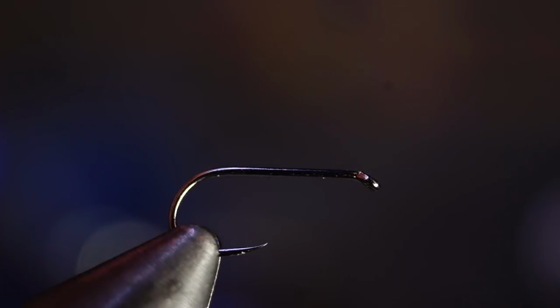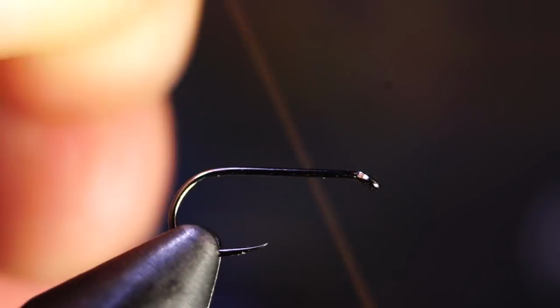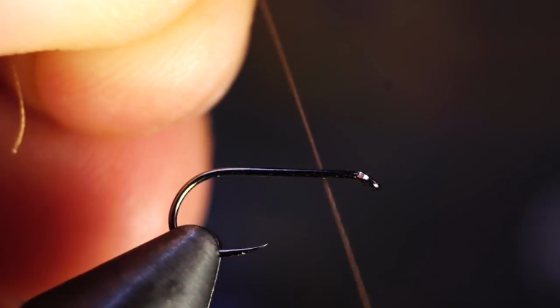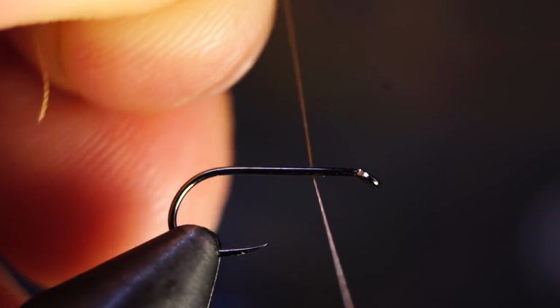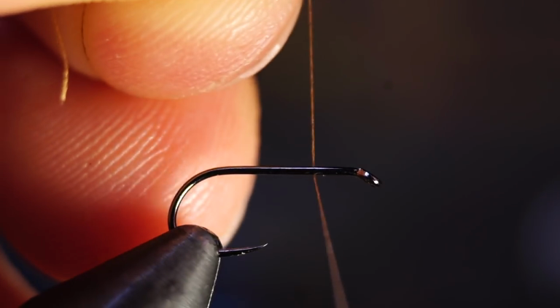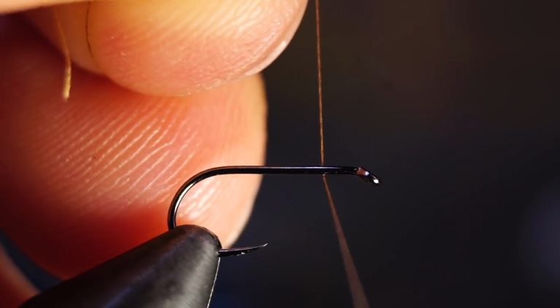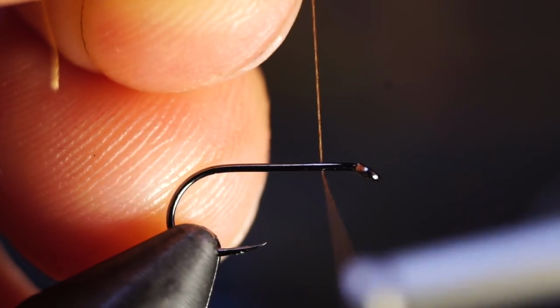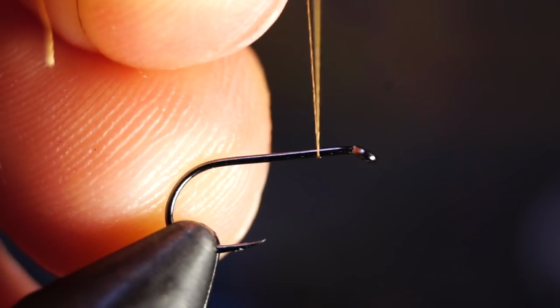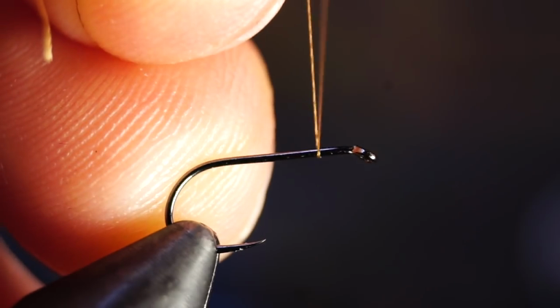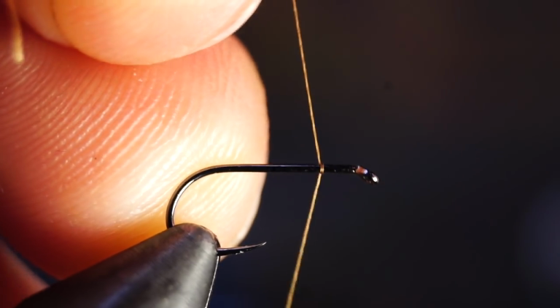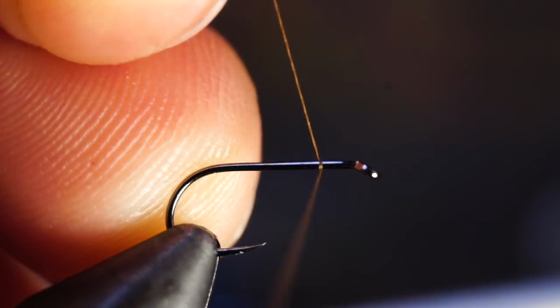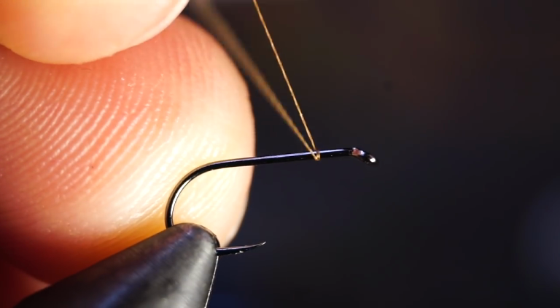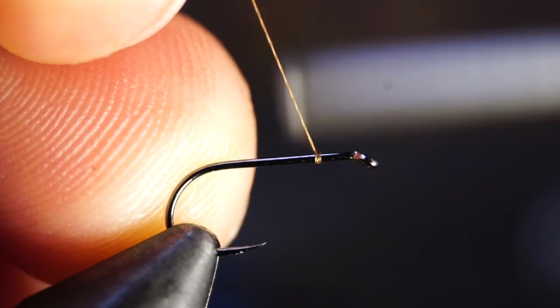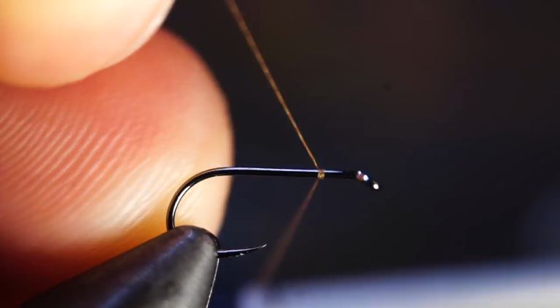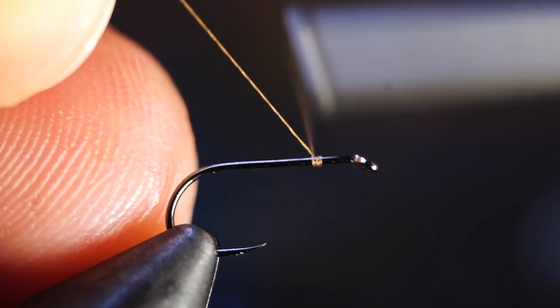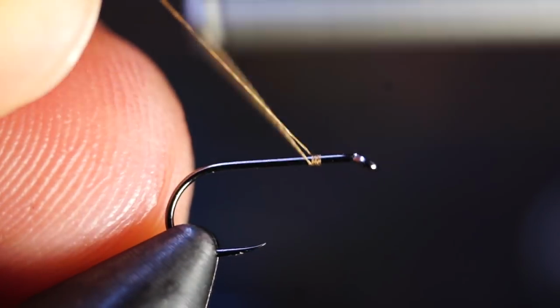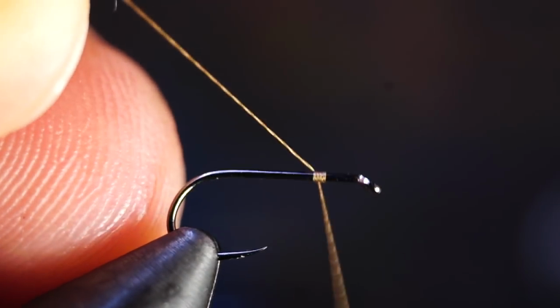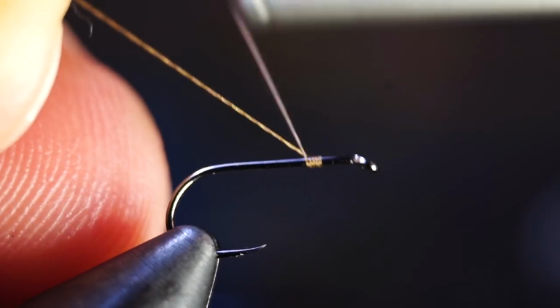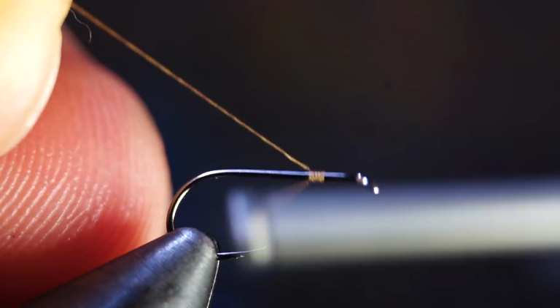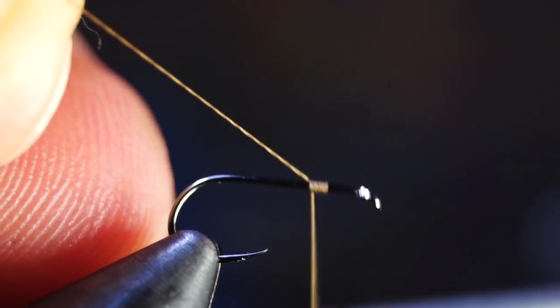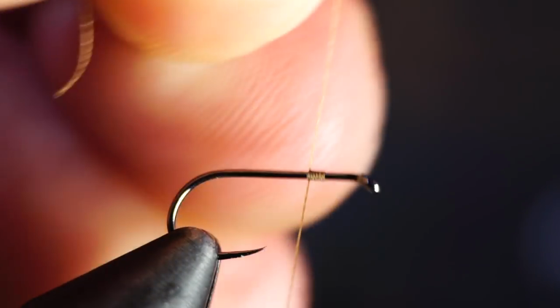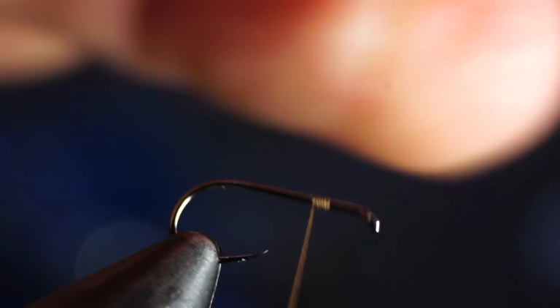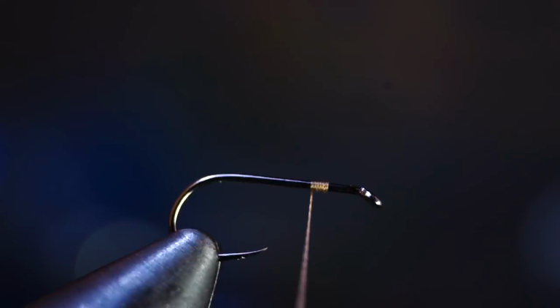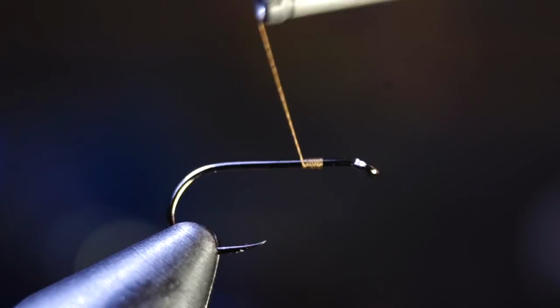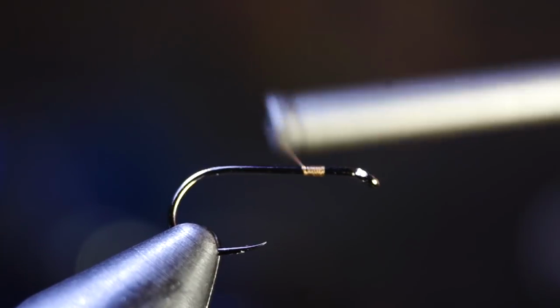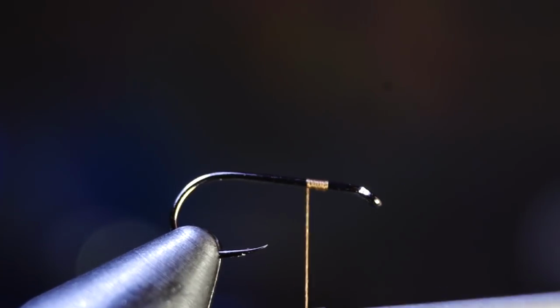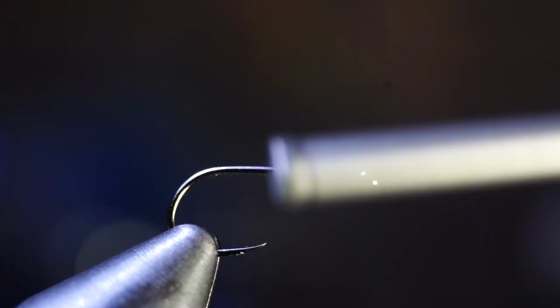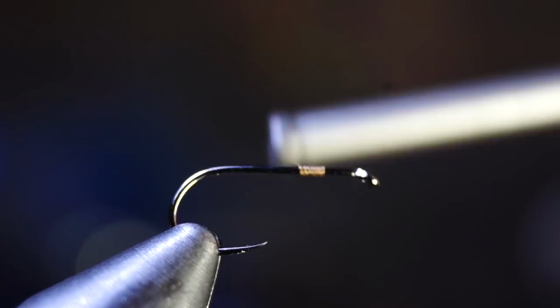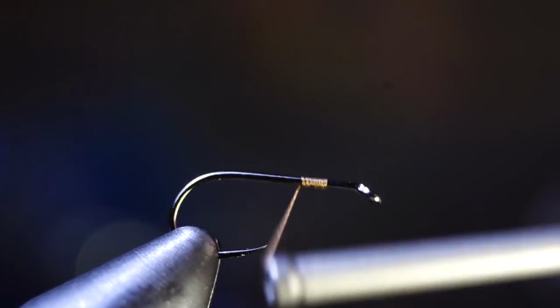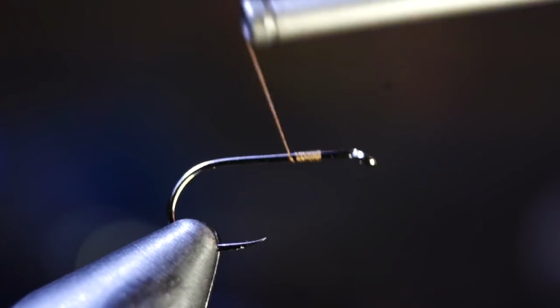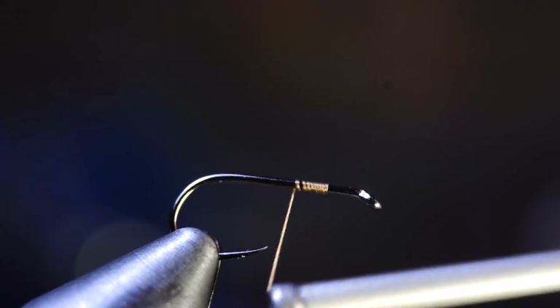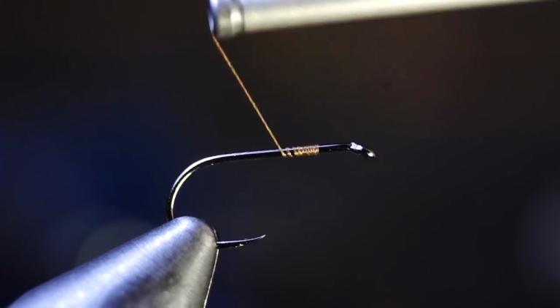Start by putting a standard dry fly hook on your vise and start your thread about an eye length back from the eye of the hook. Then bring your thread back to the bend of the hook.